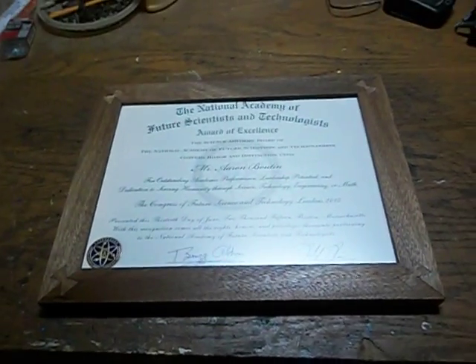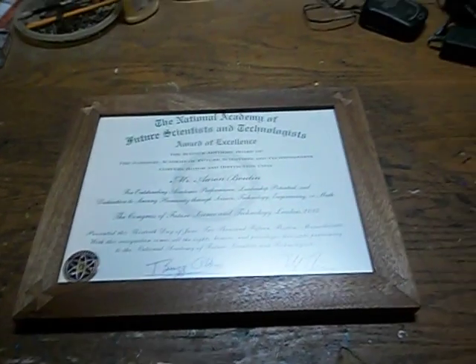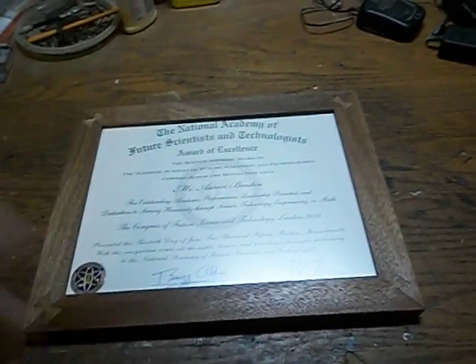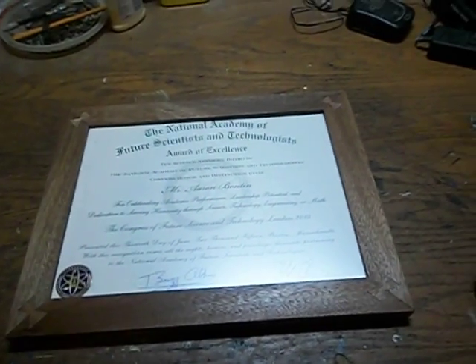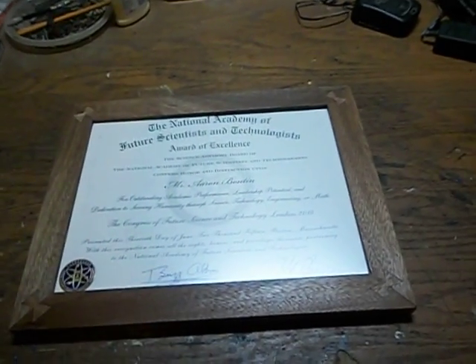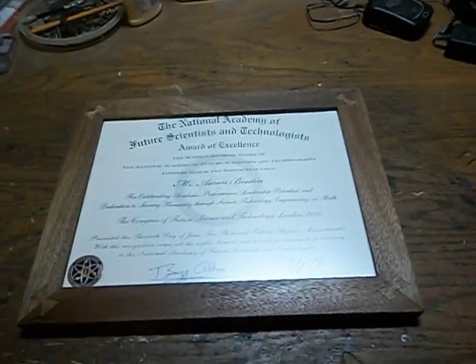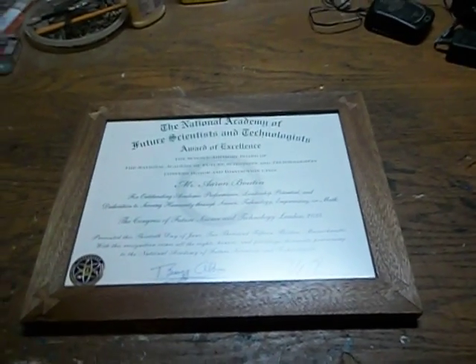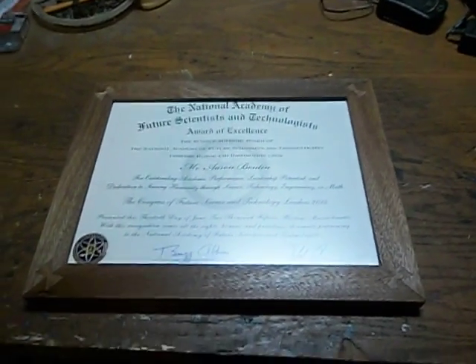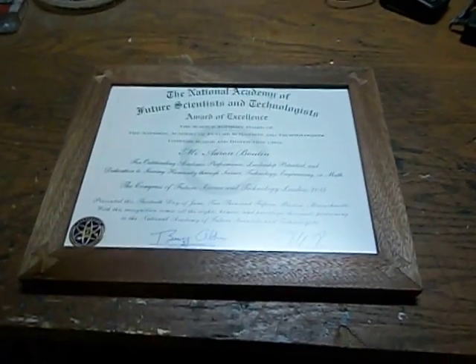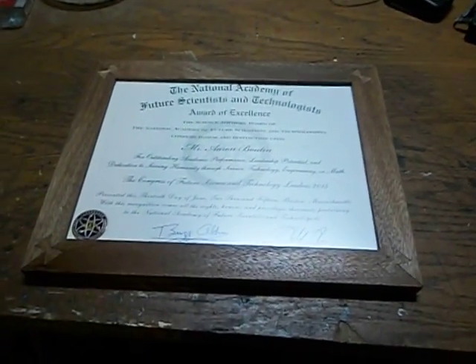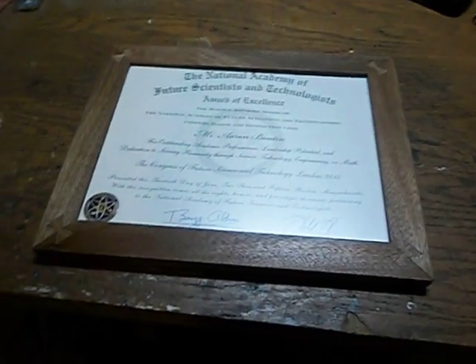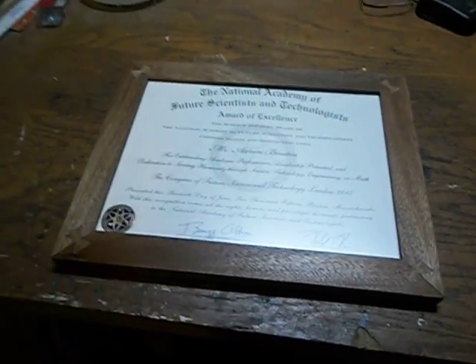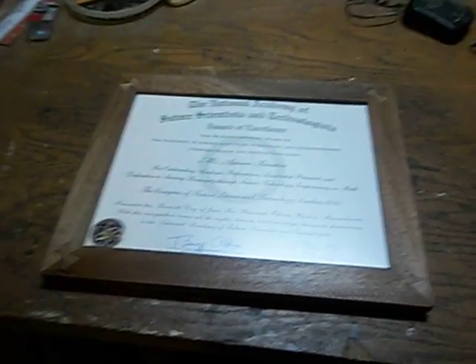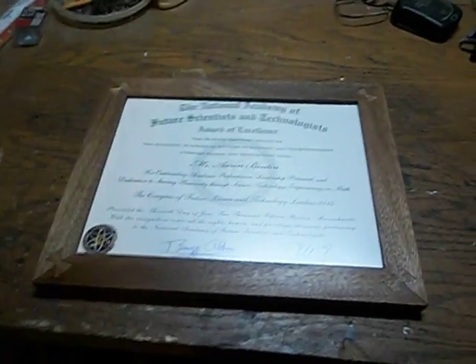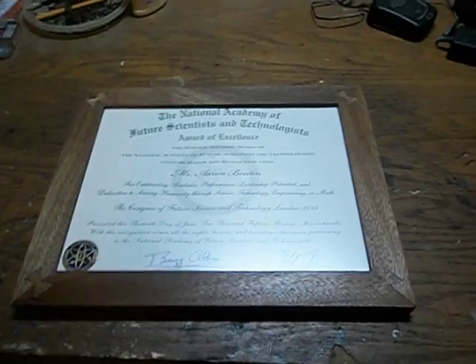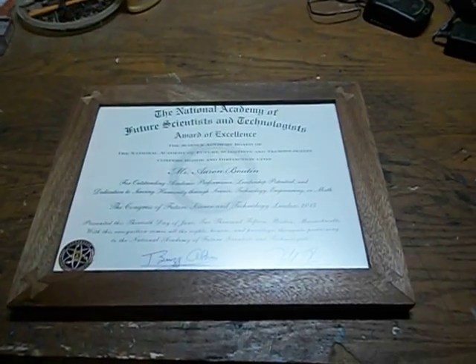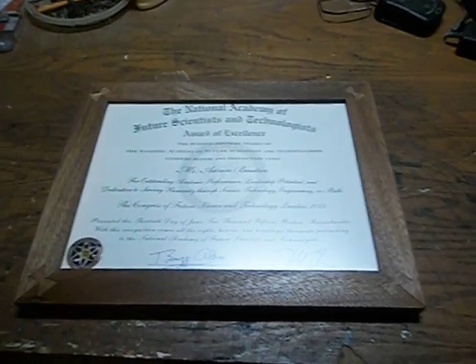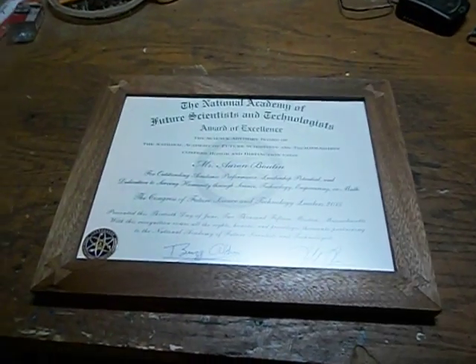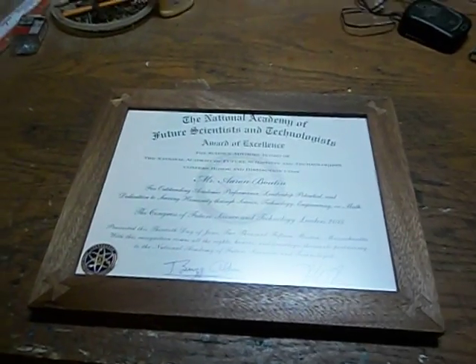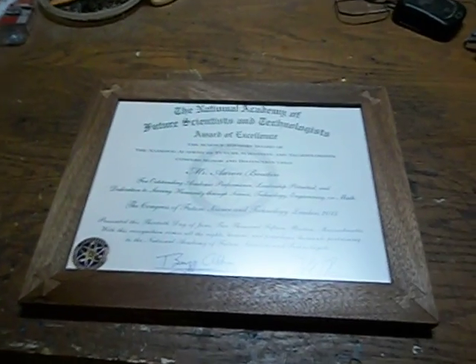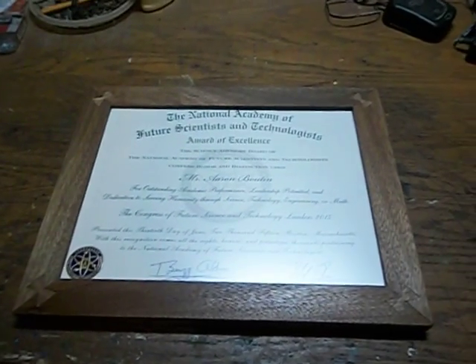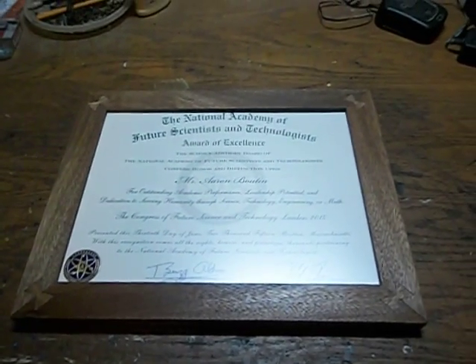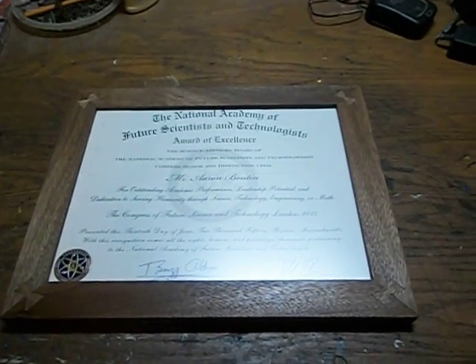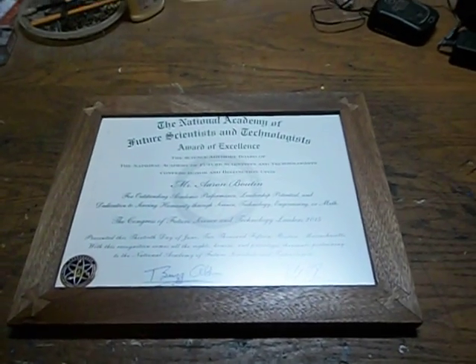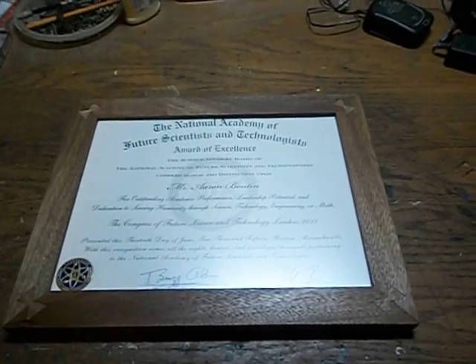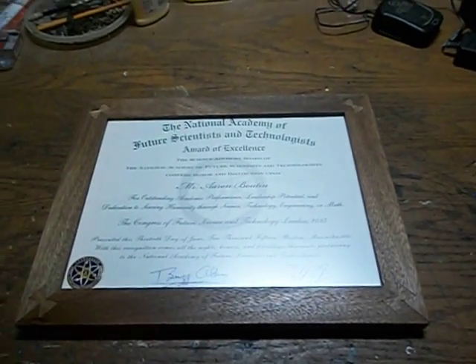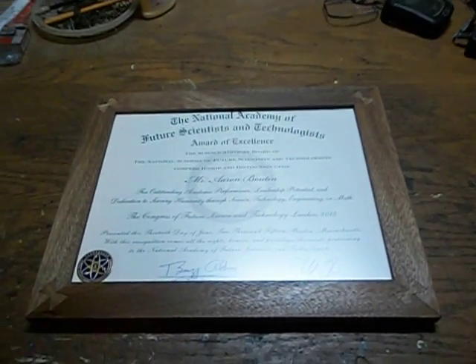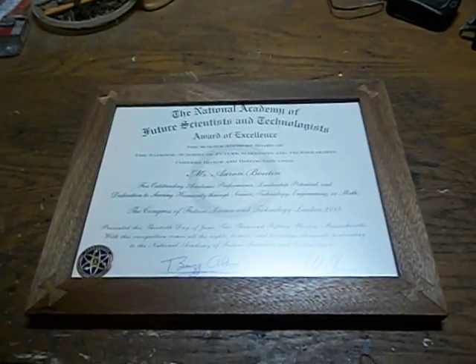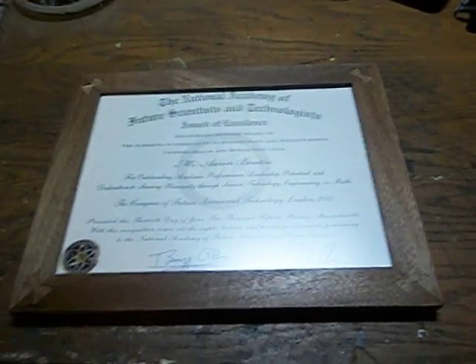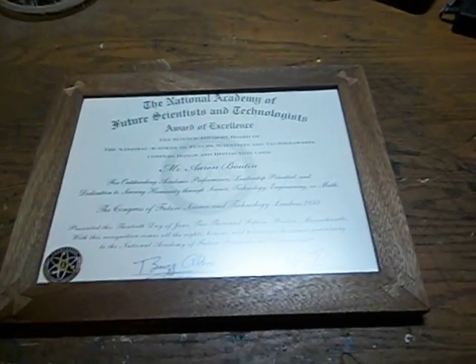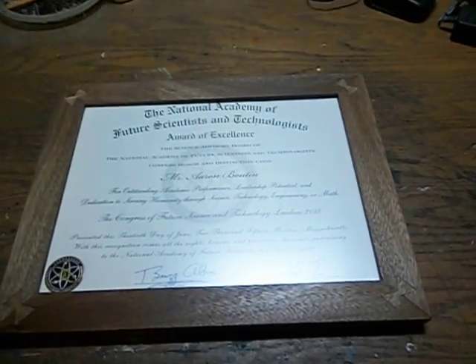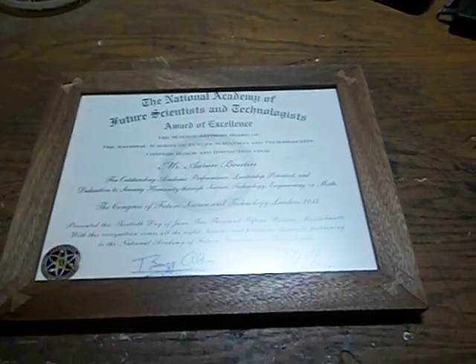I want to make a quick video here showing what I've been doing. I just finished this tonight, so I wanted to make a video about it and upload that since I haven't been active in a while.